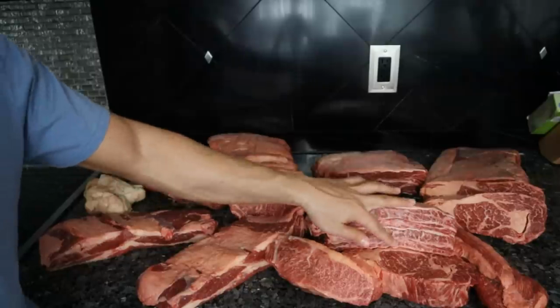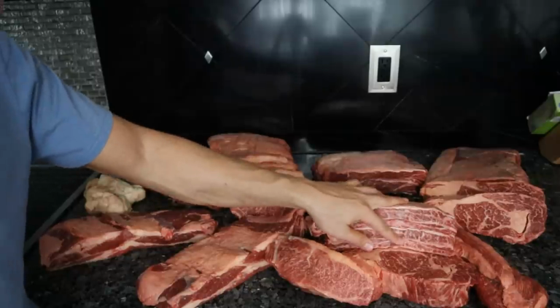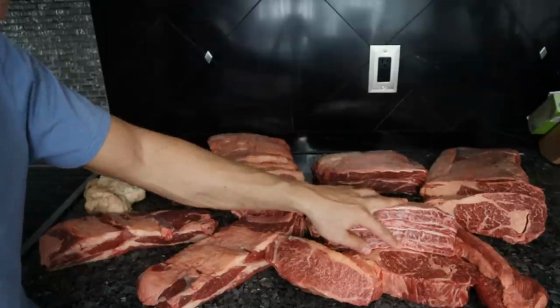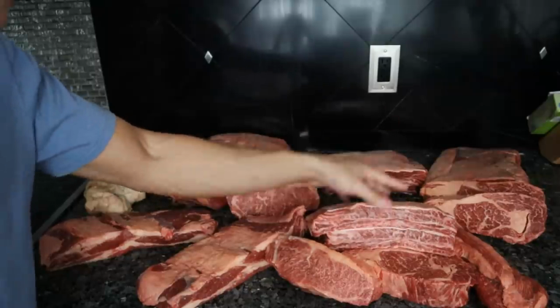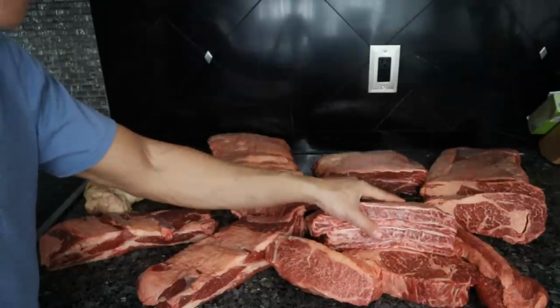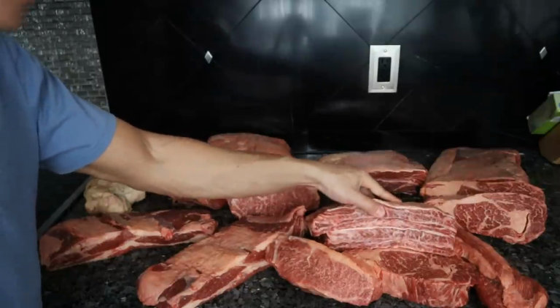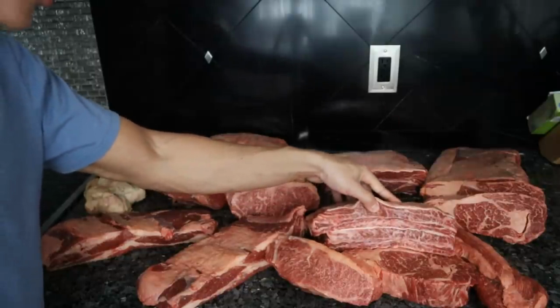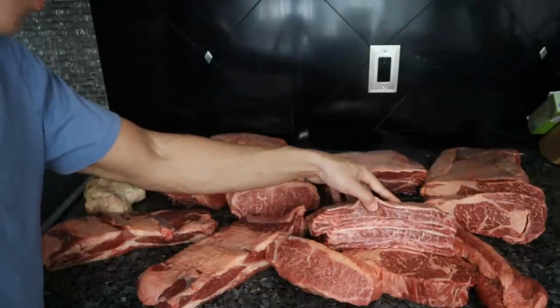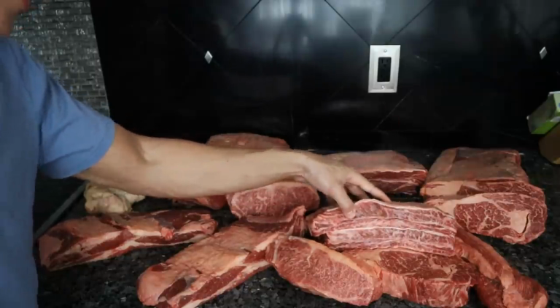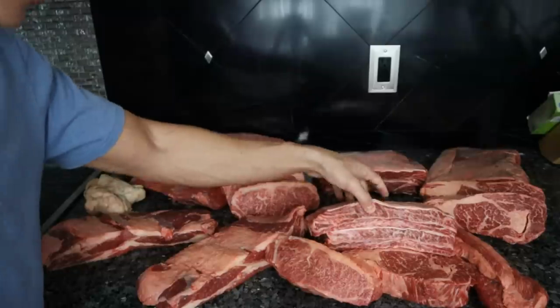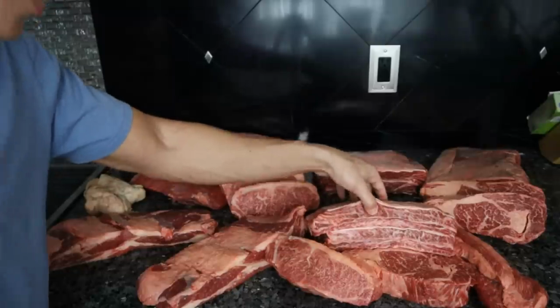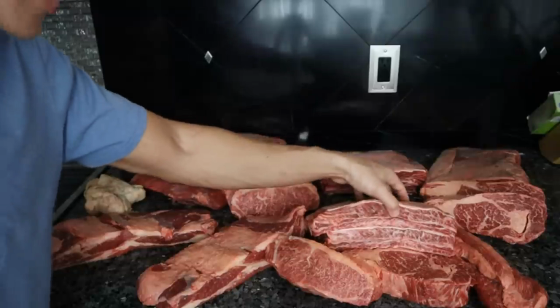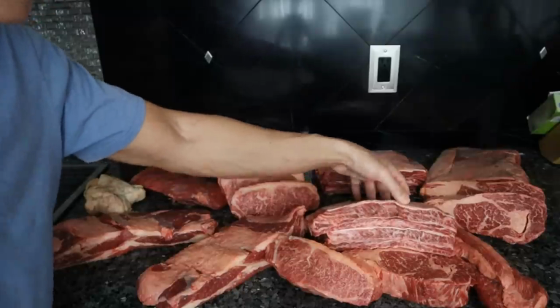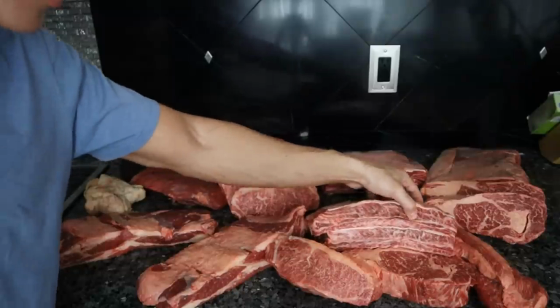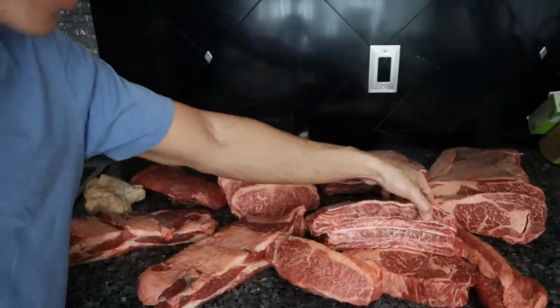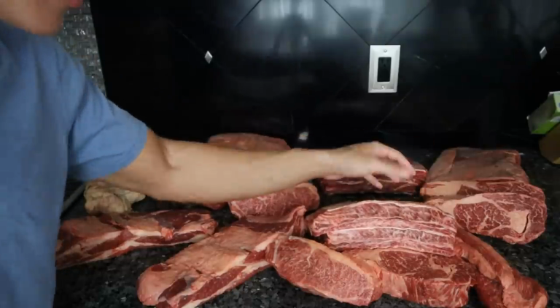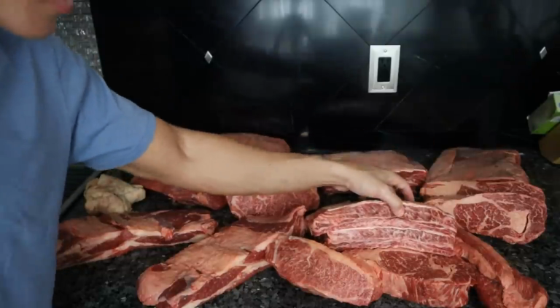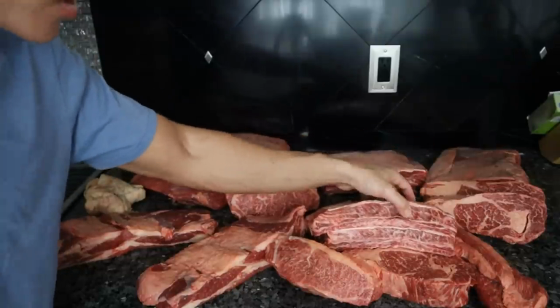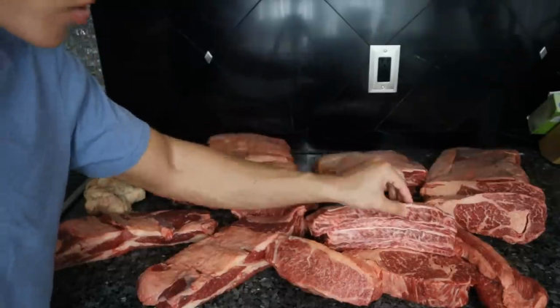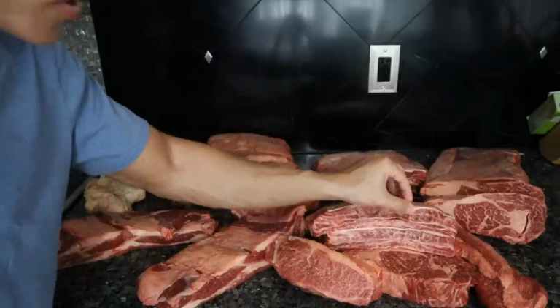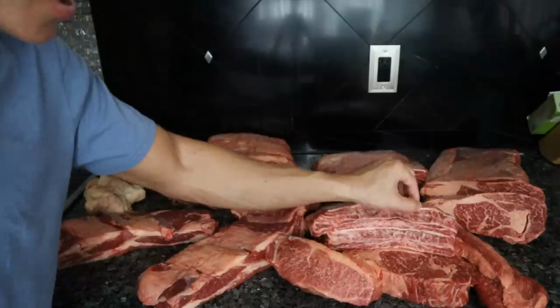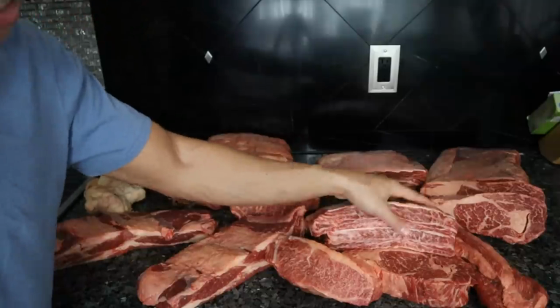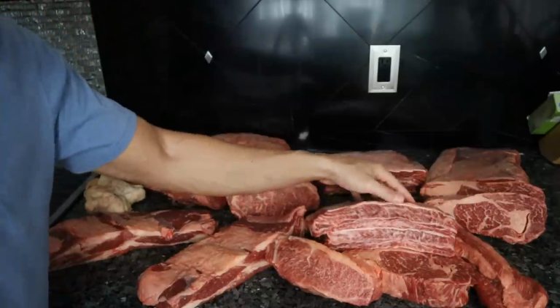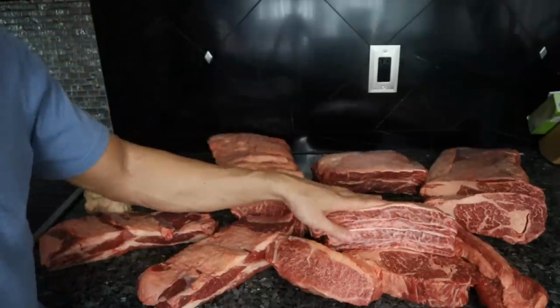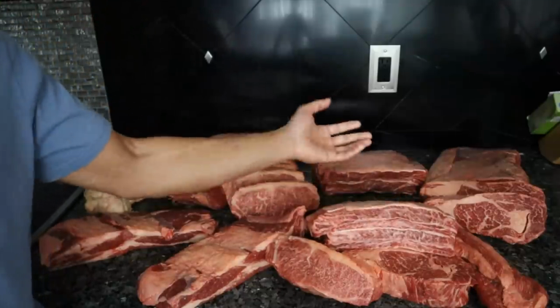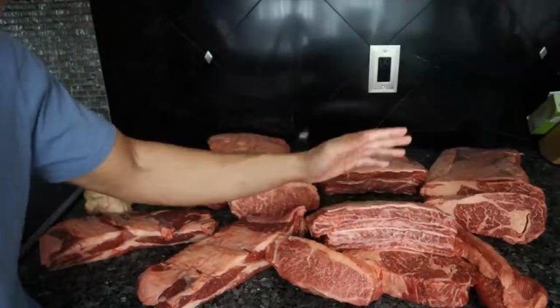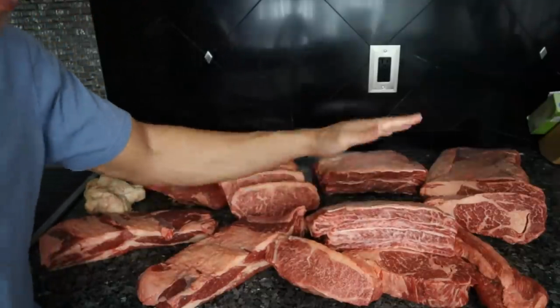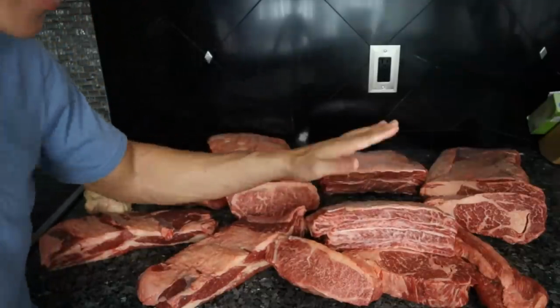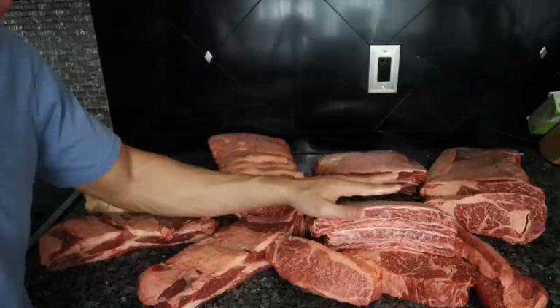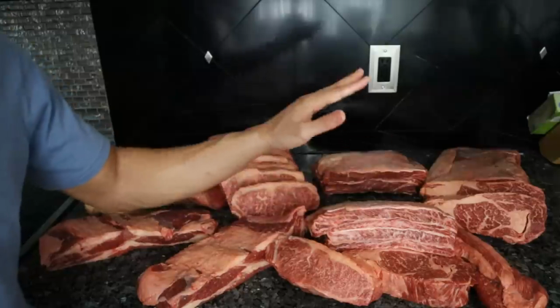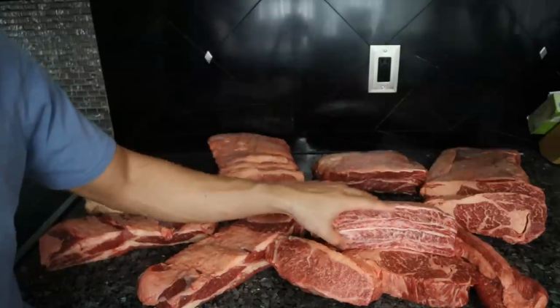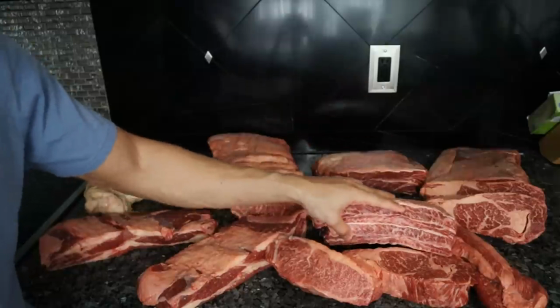Normally a cut like ribs is not that tender, but since there's so much marbling and Wagyu cows are so tender, the meat is so soft, even just touching it — it's absolutely crazy. You could cook this meat any way you want, and it will come out delicious.